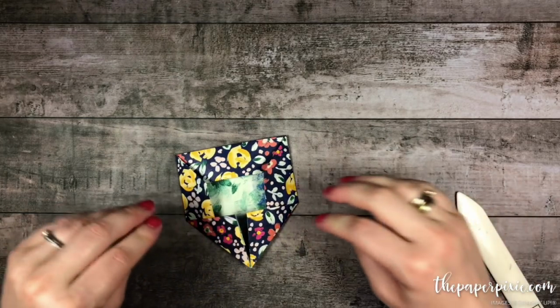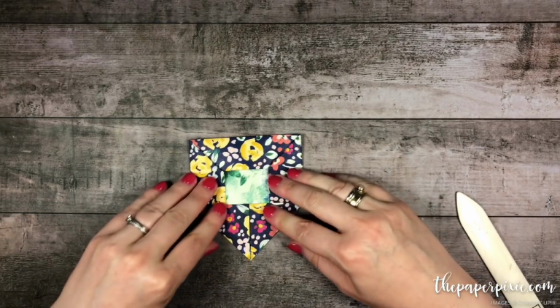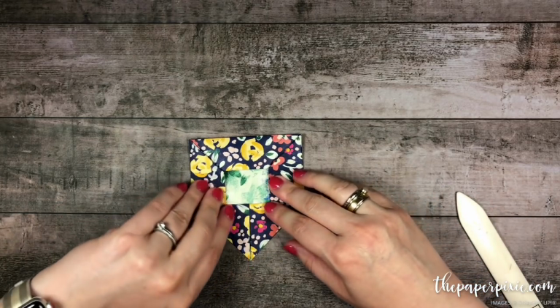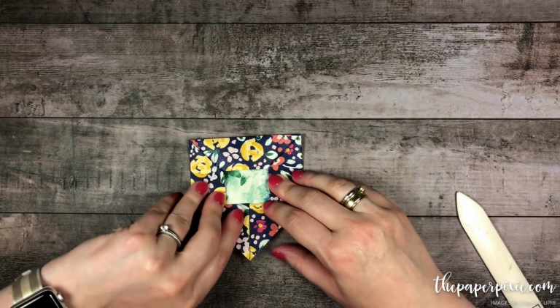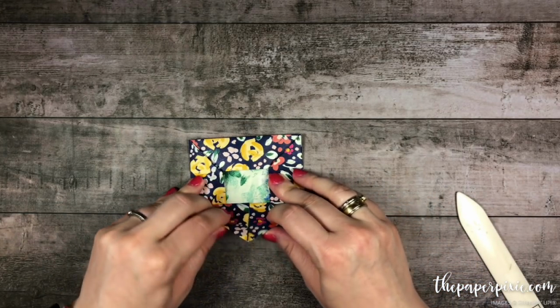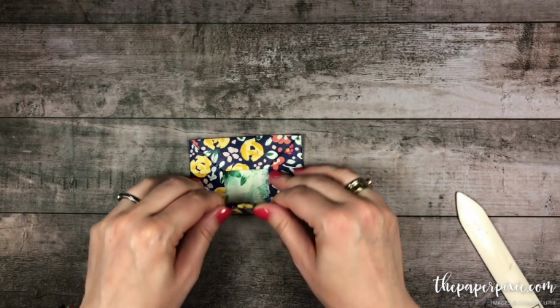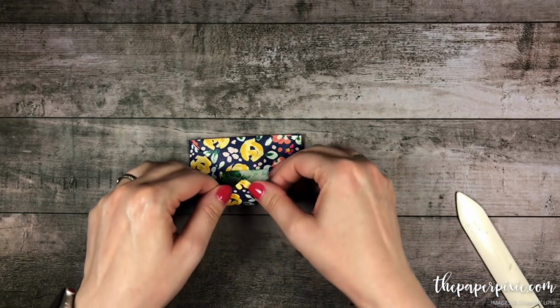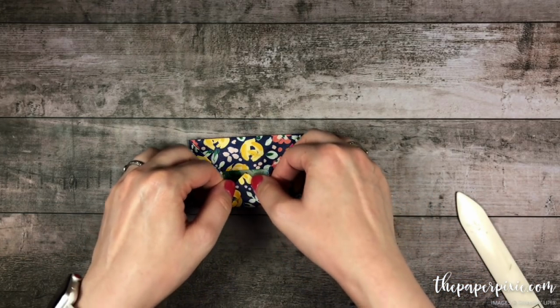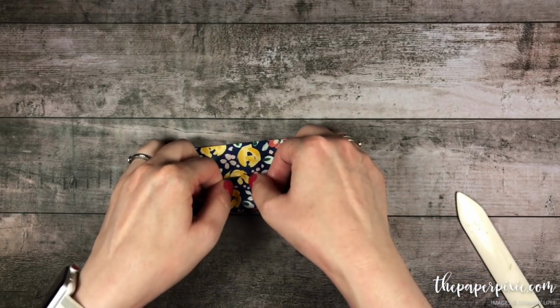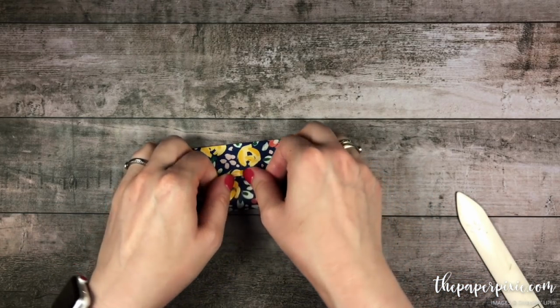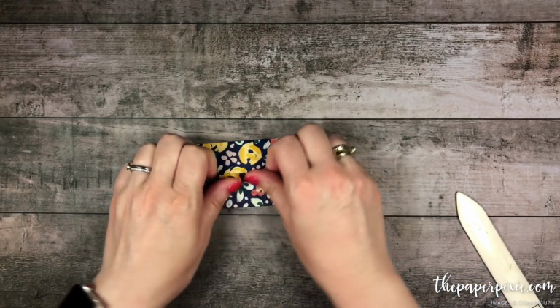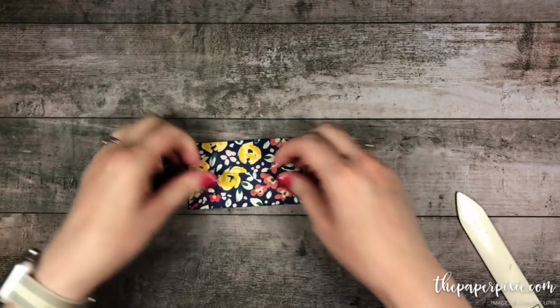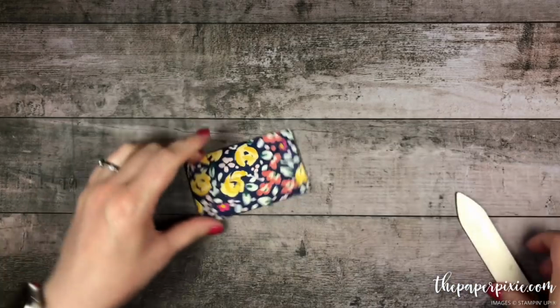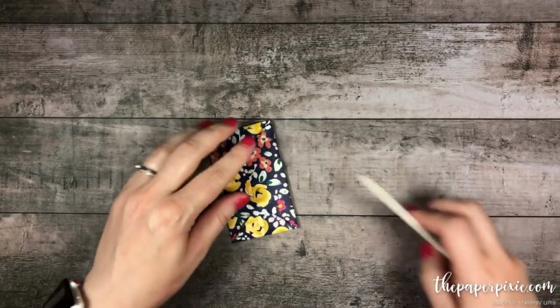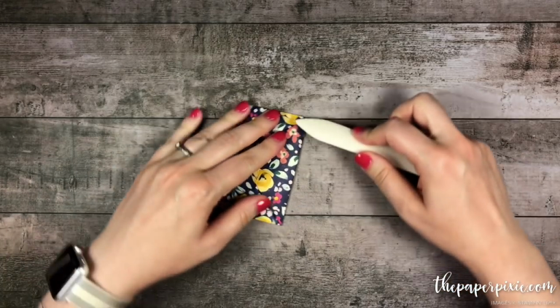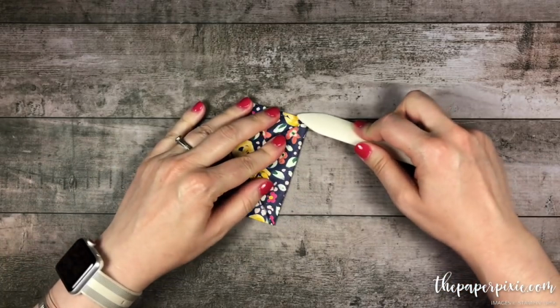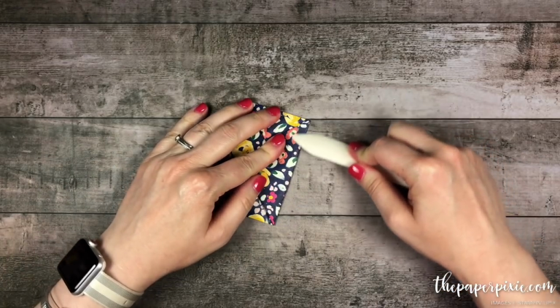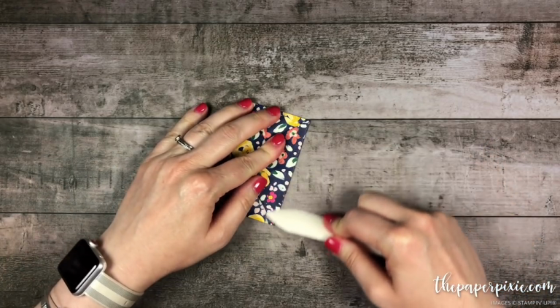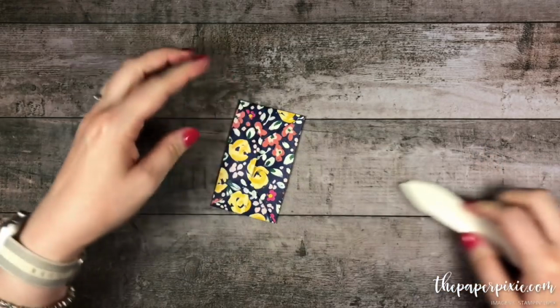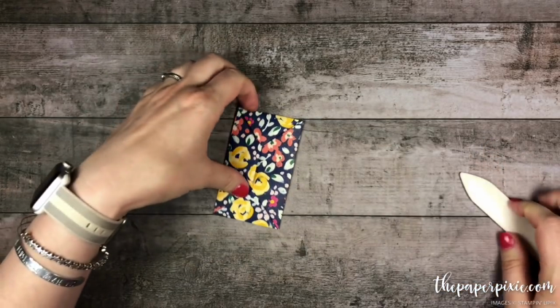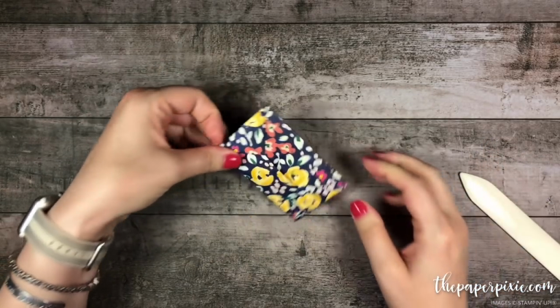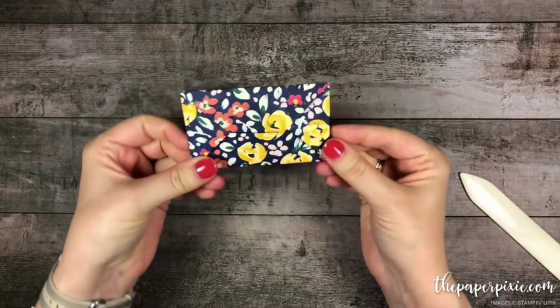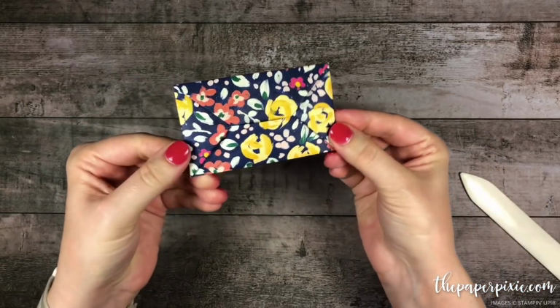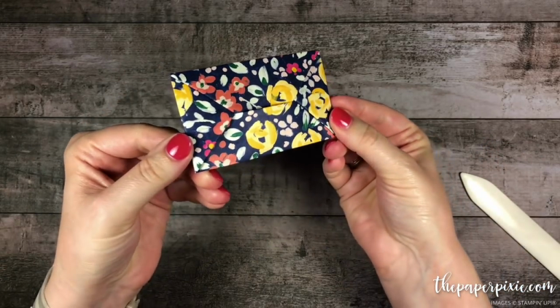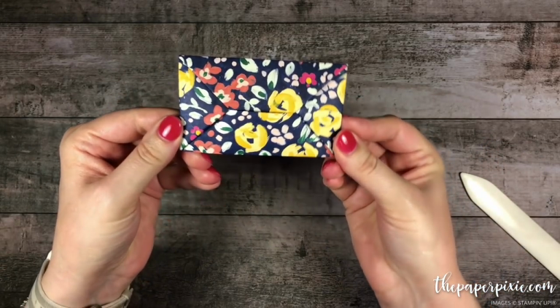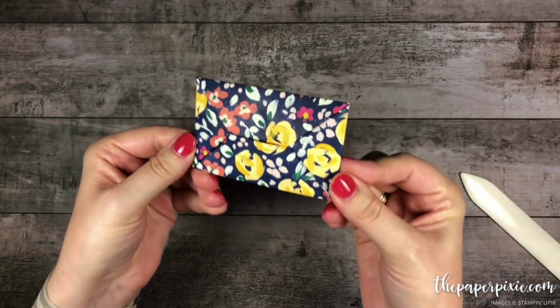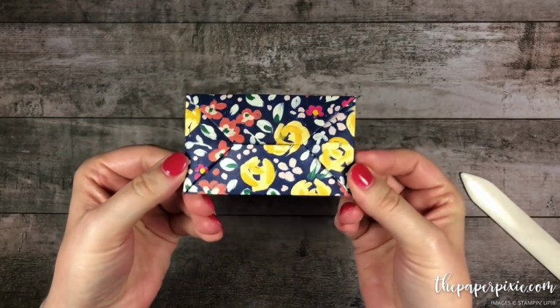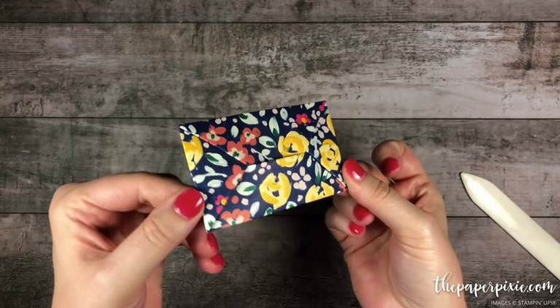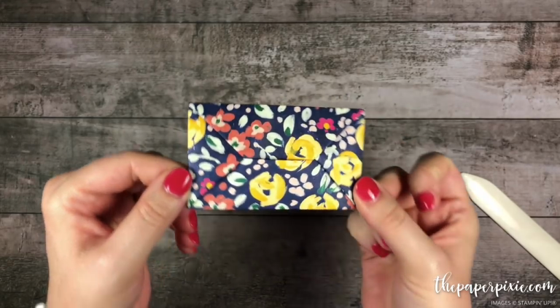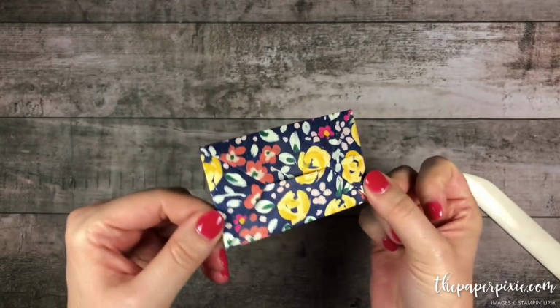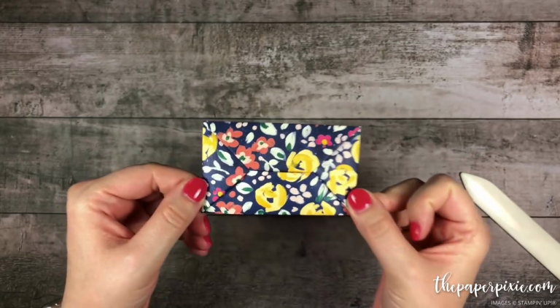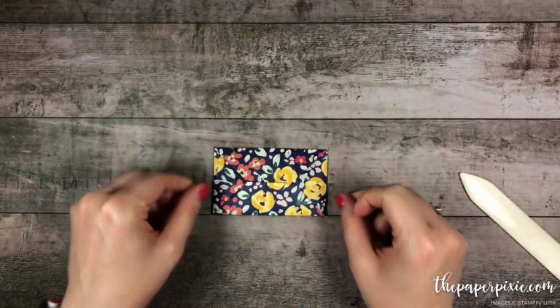And then the last thing we're going to do is tuck this in, and there's your envelope! So I'm going to go over that again one more time — there's the great origami gift card envelope.